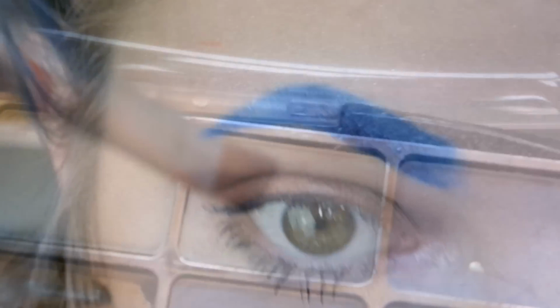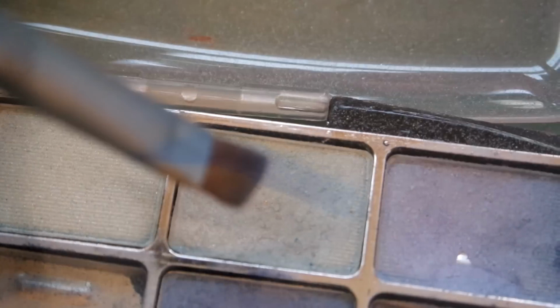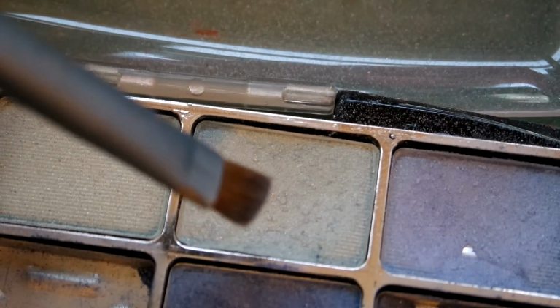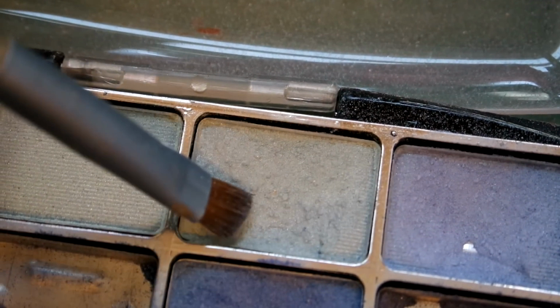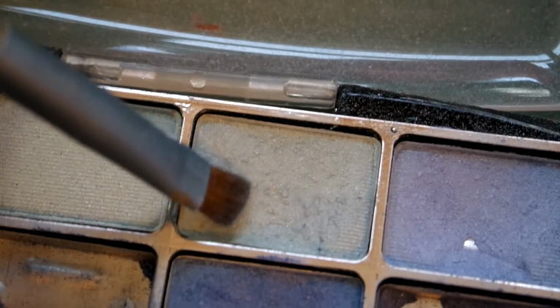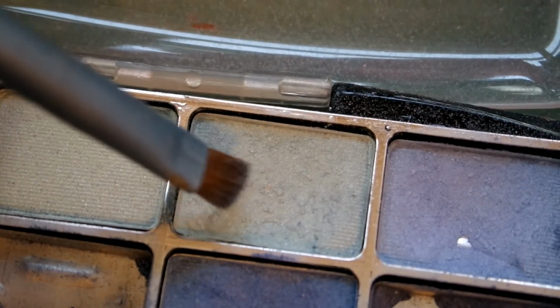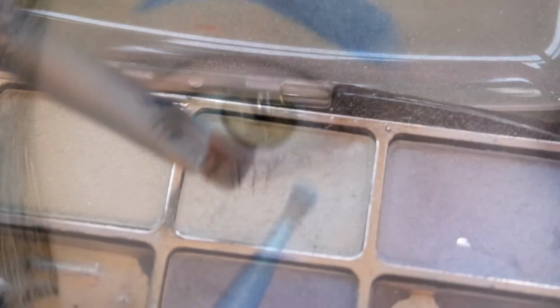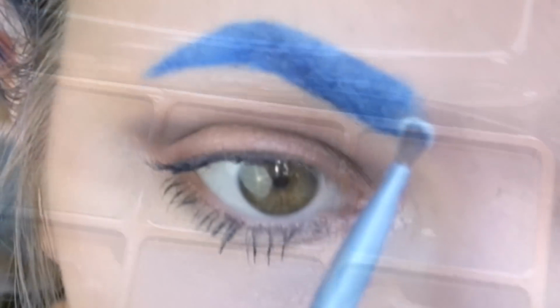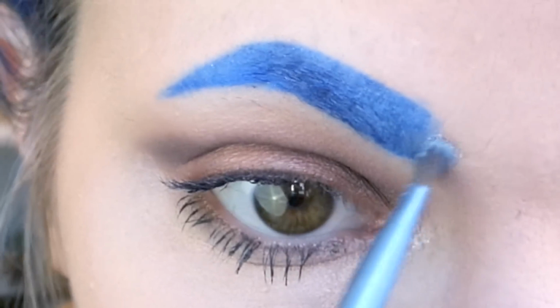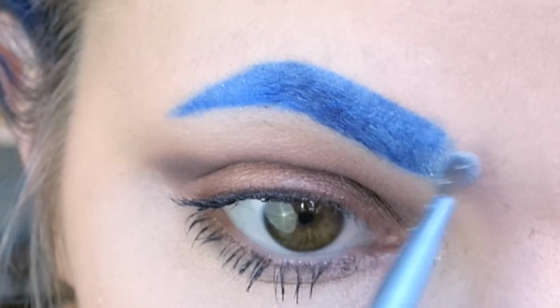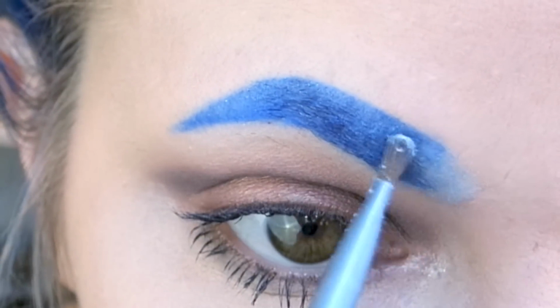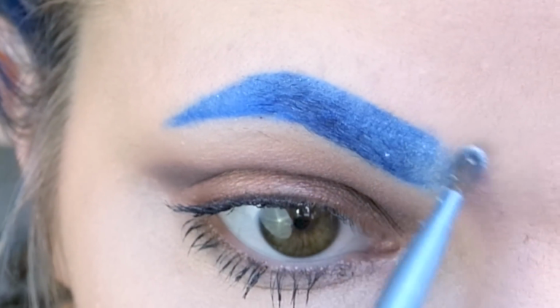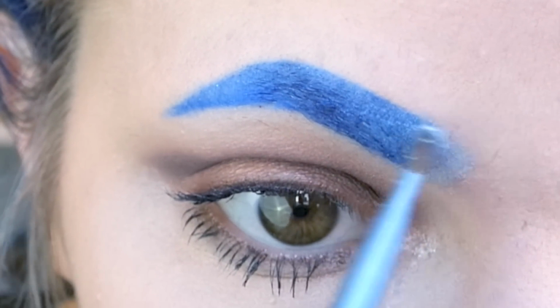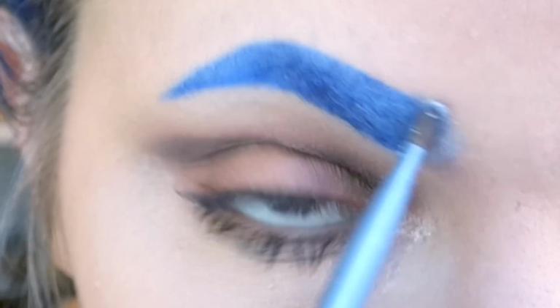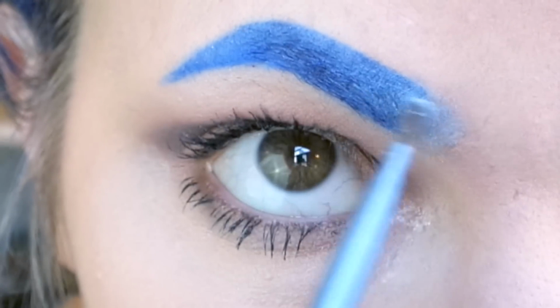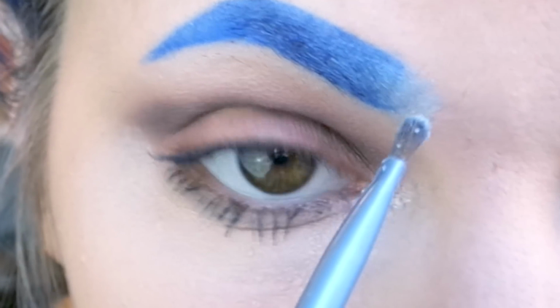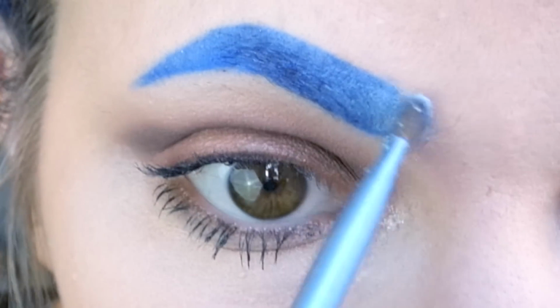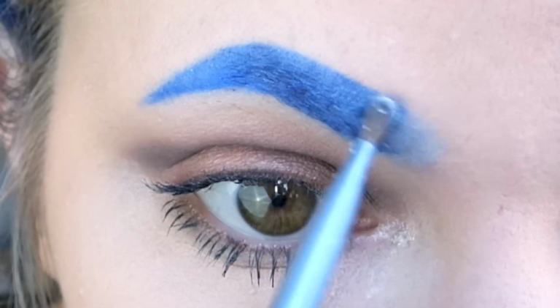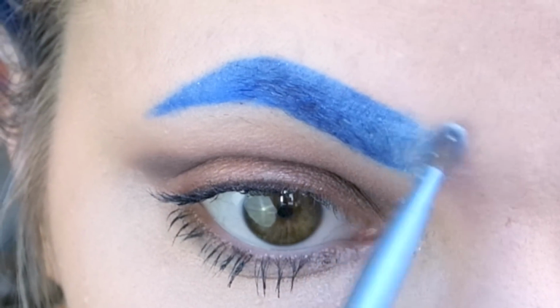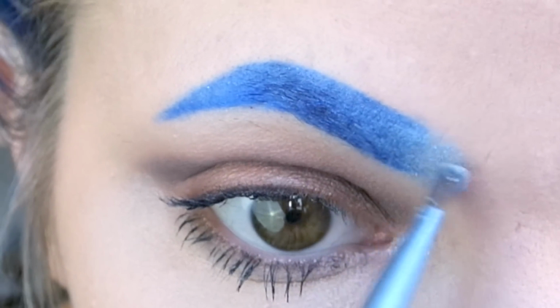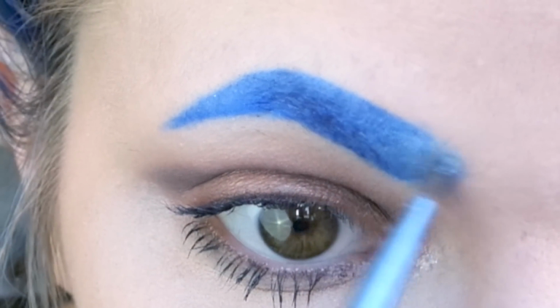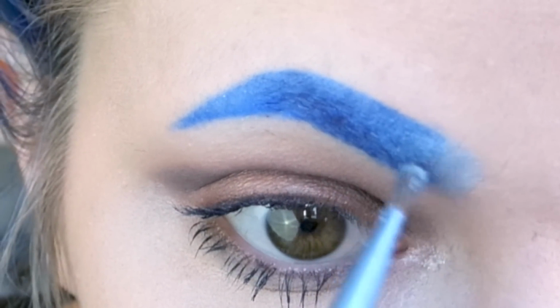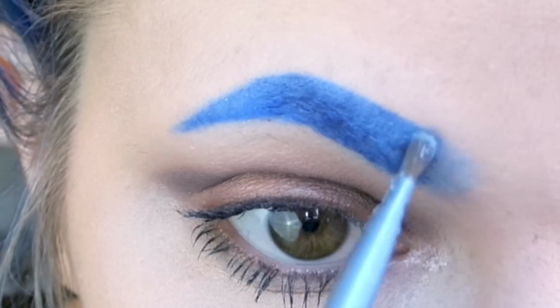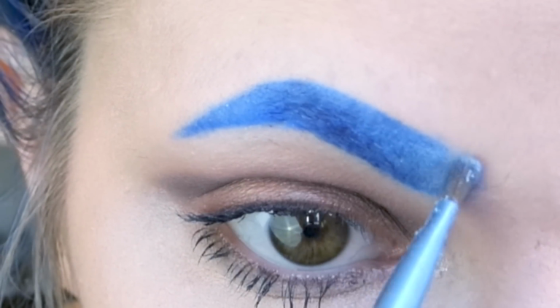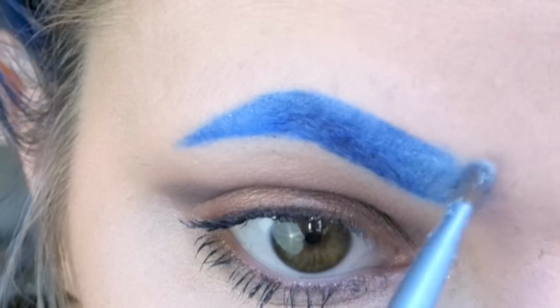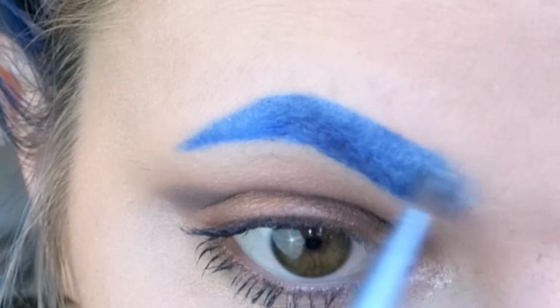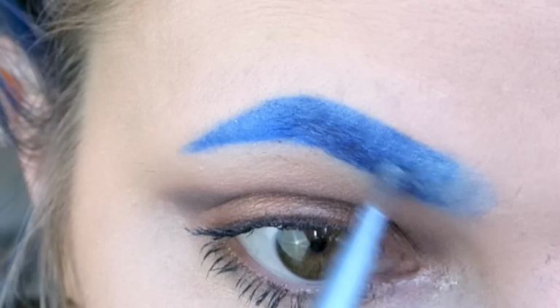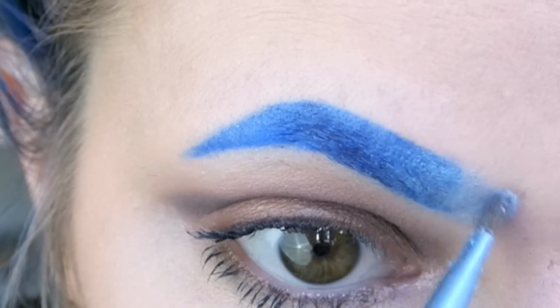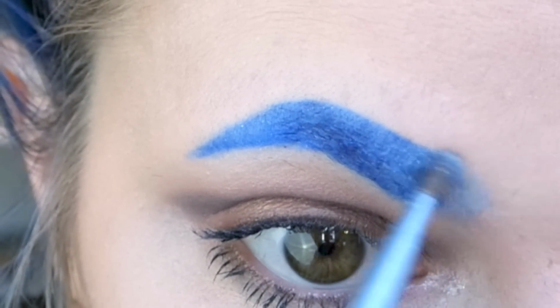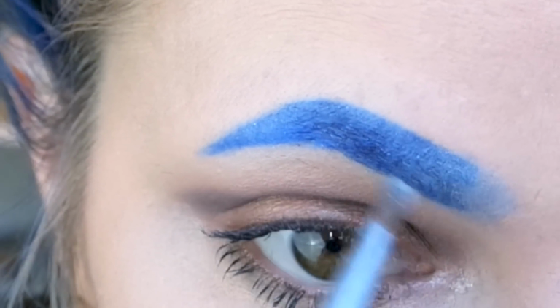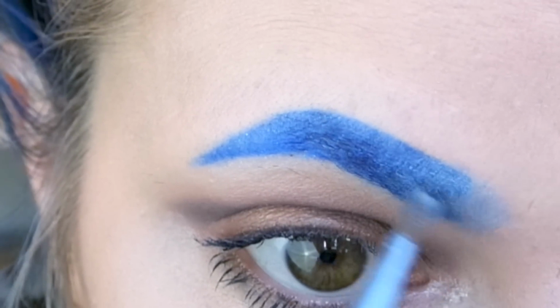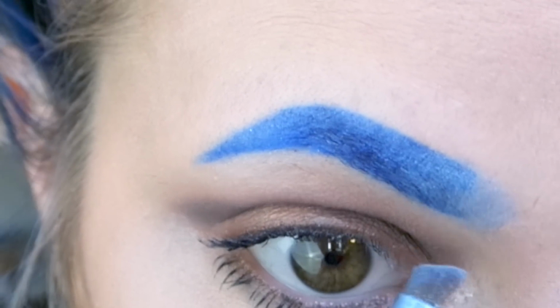After I've used that medium blue, I get a very light blue or white just to blend it at the very front. I brush that through and now I have a nice gradient going on.